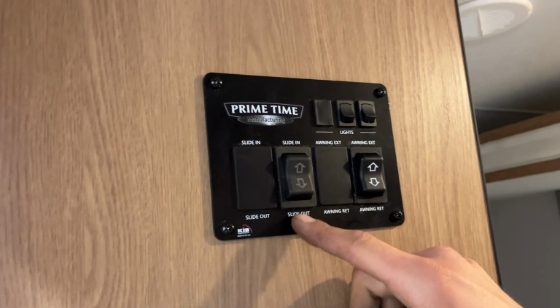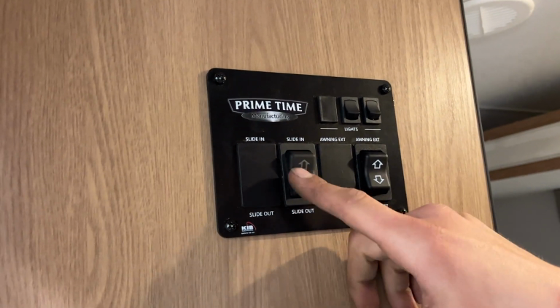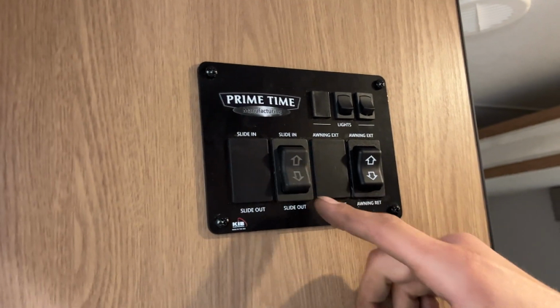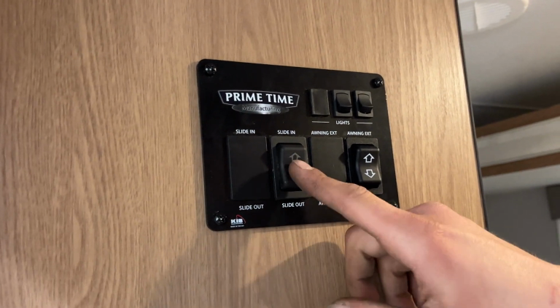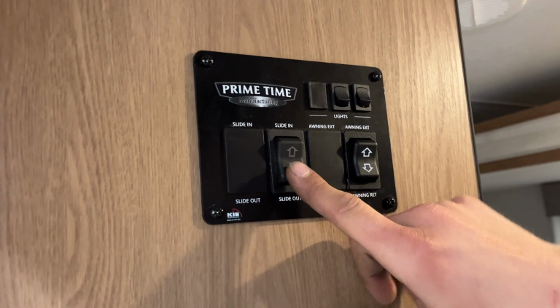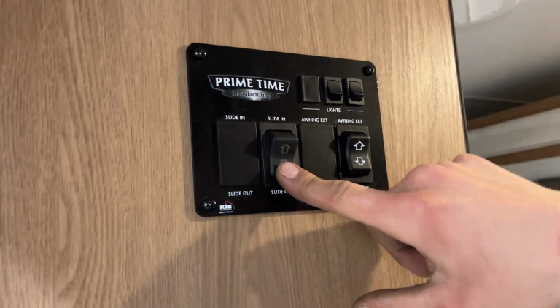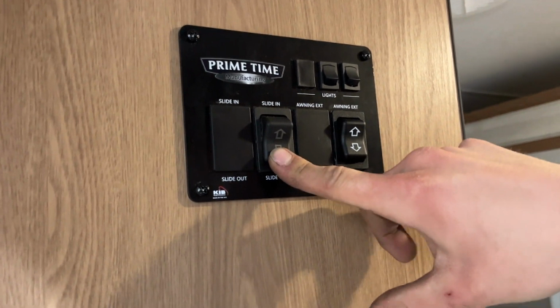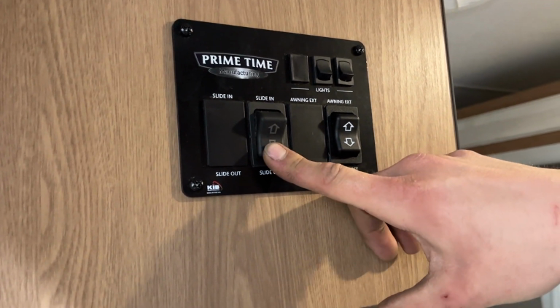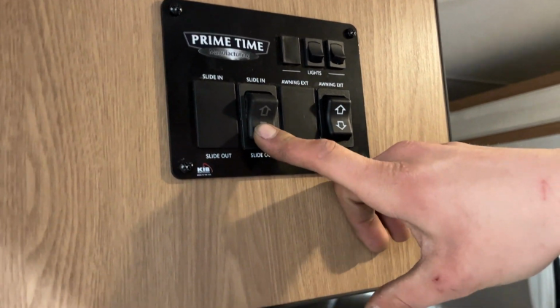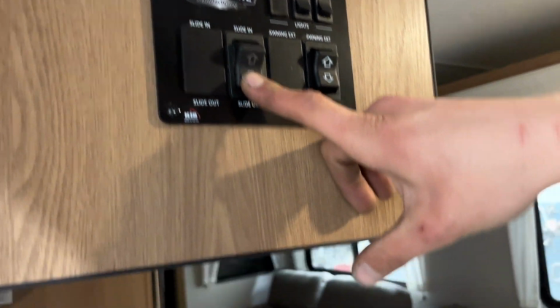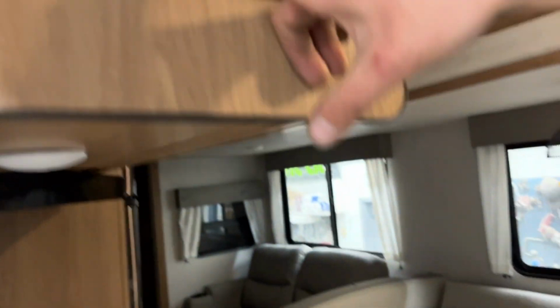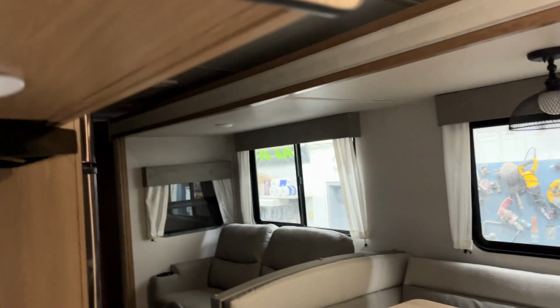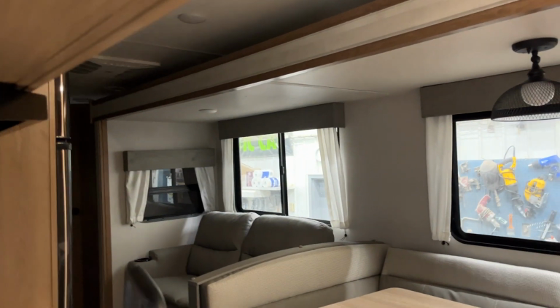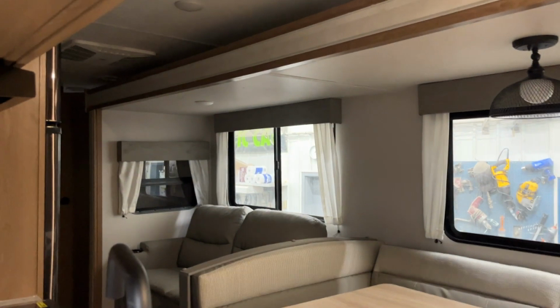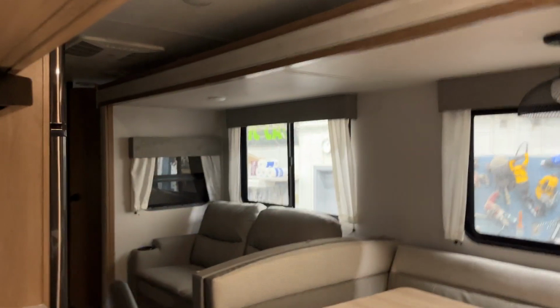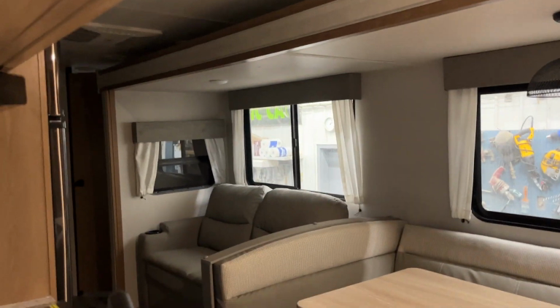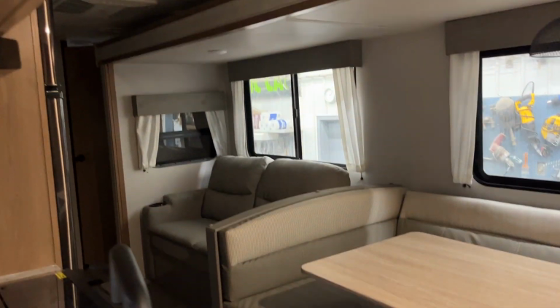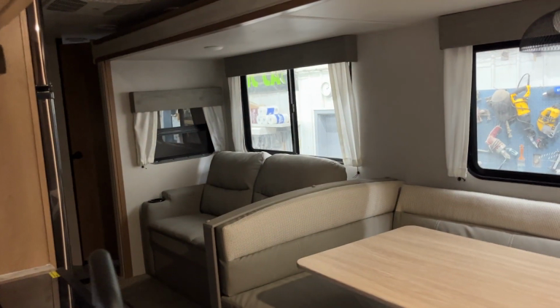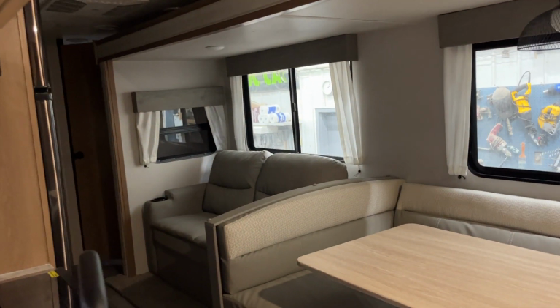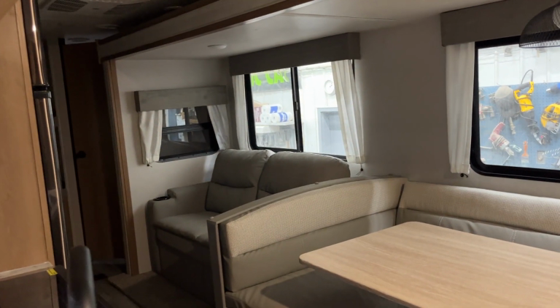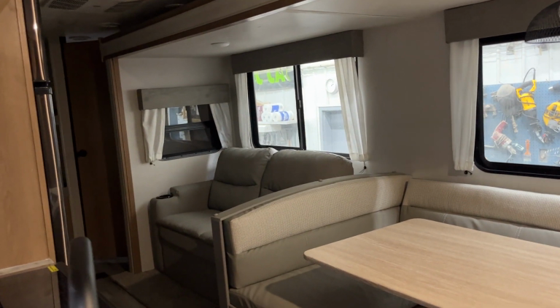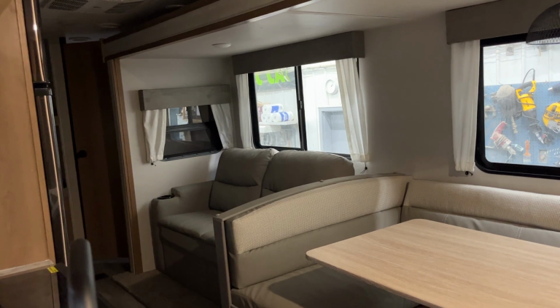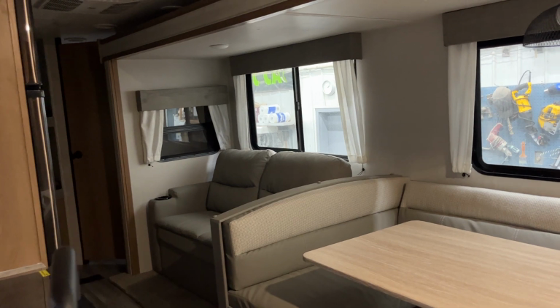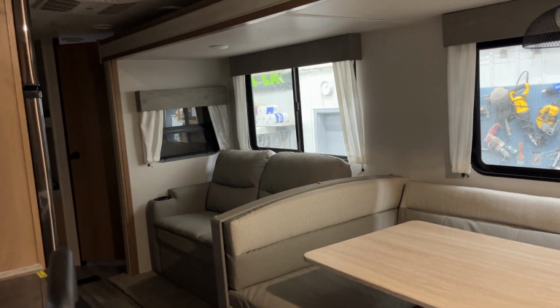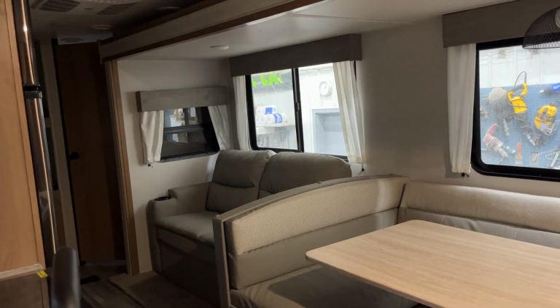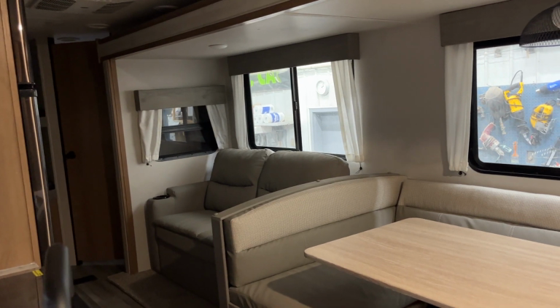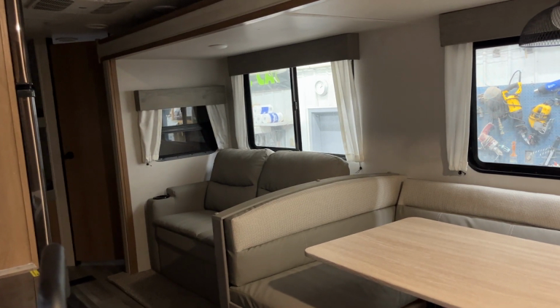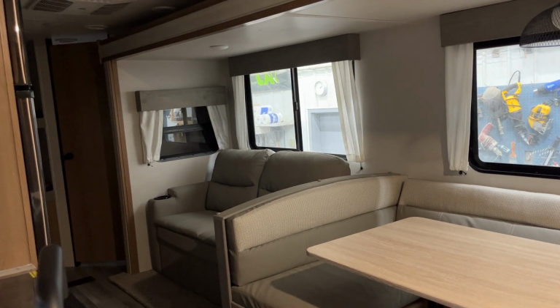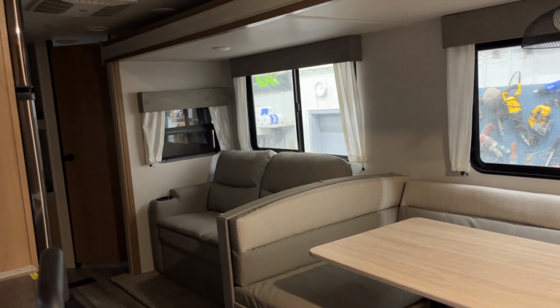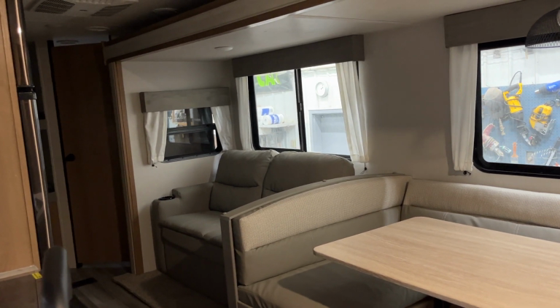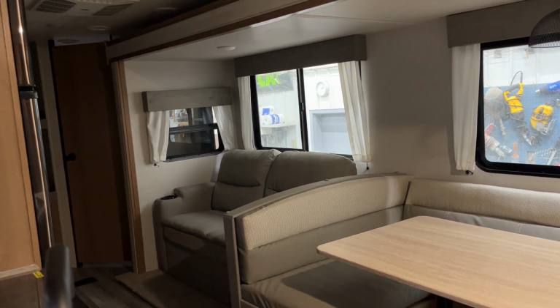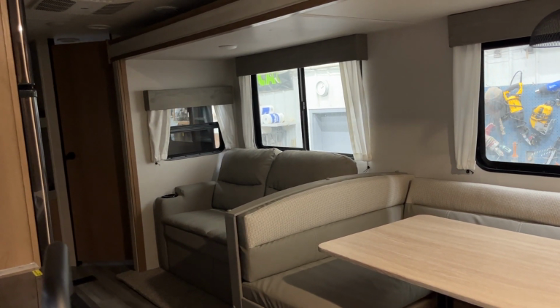You get your slide out switch here — press and hold out and the slide will make its way out. Once that slide is fully extended, you're going to hear some clicks from the motors, just letting you know they've reached their stall point. Once you hear those, release the button.